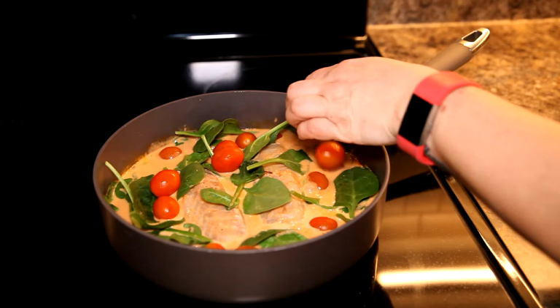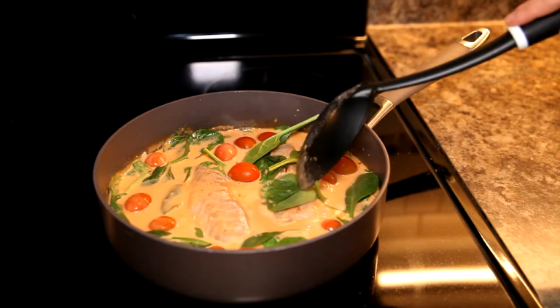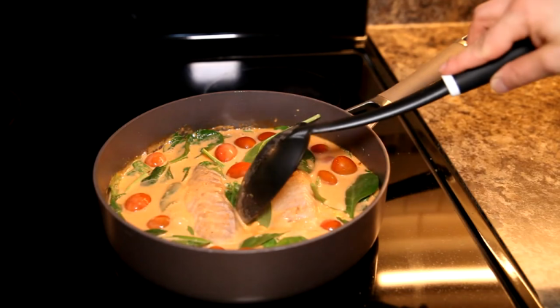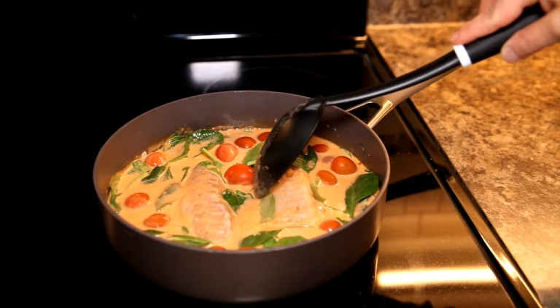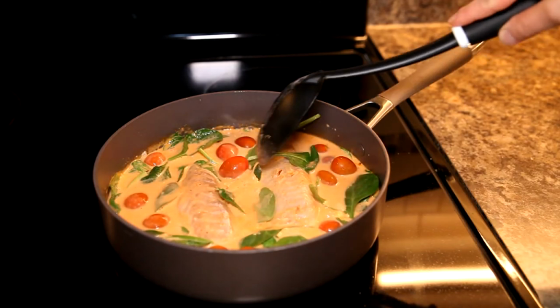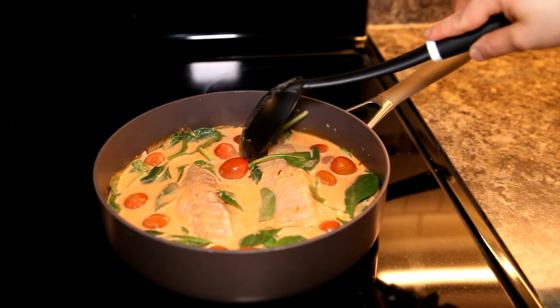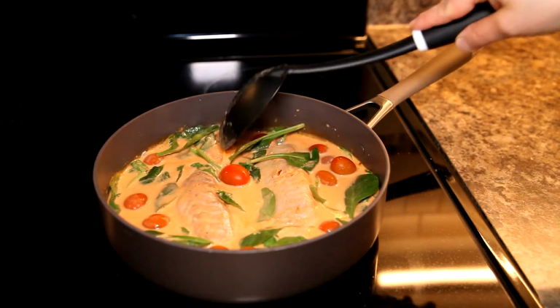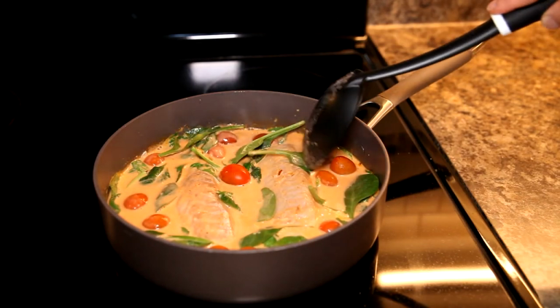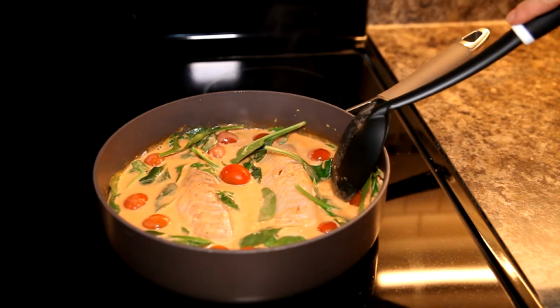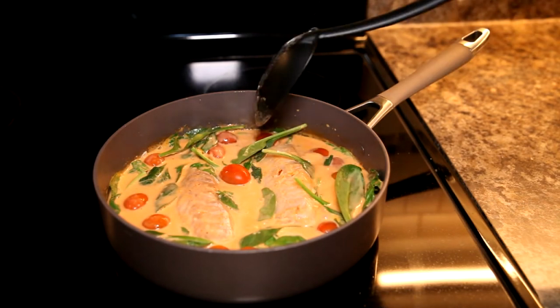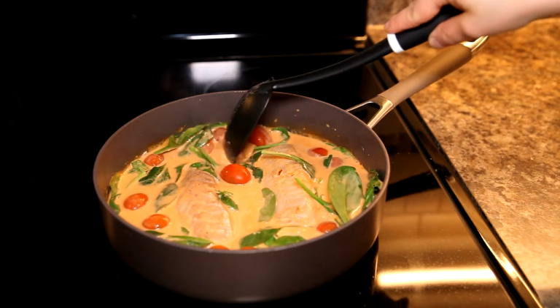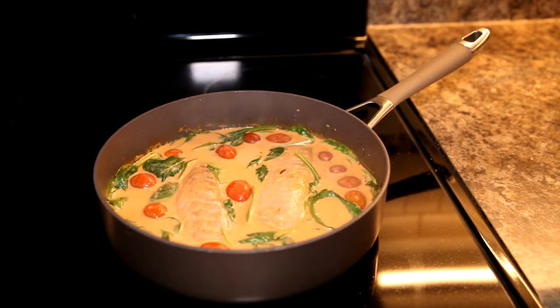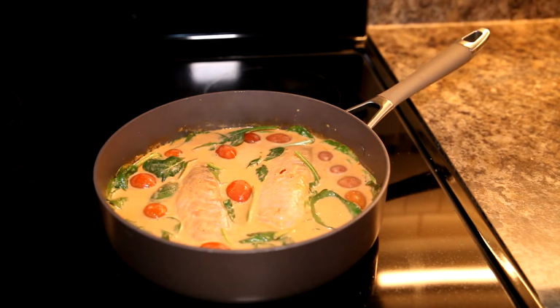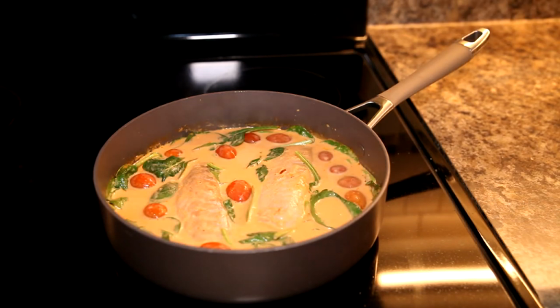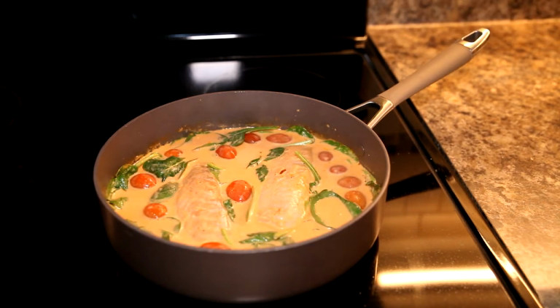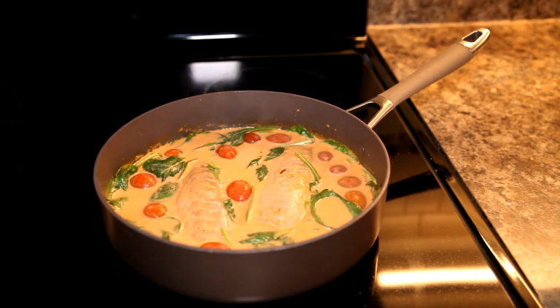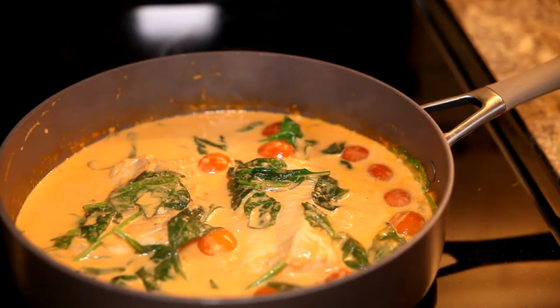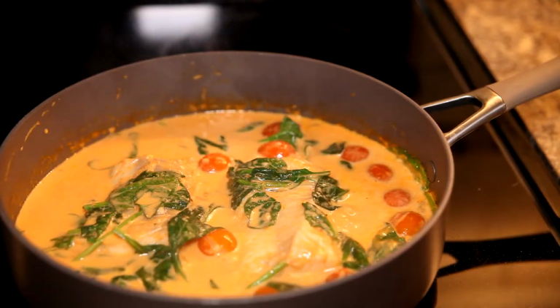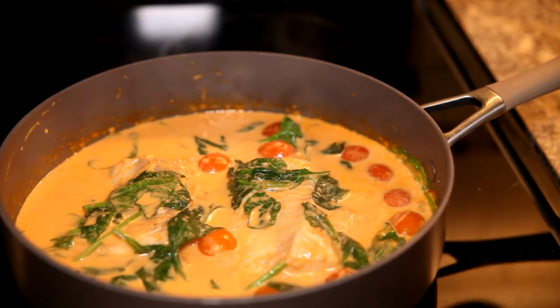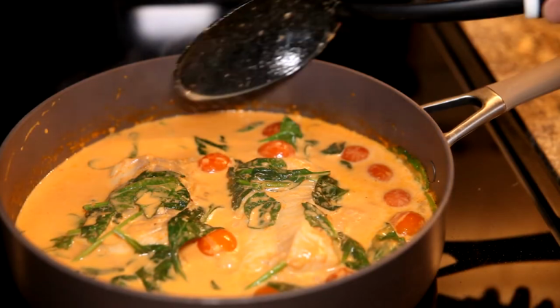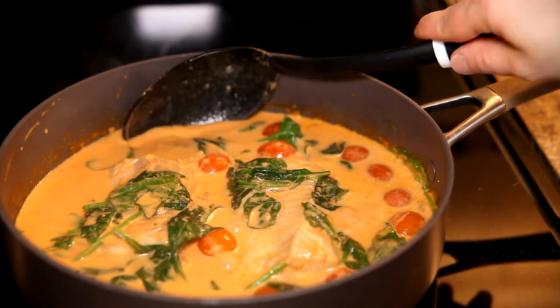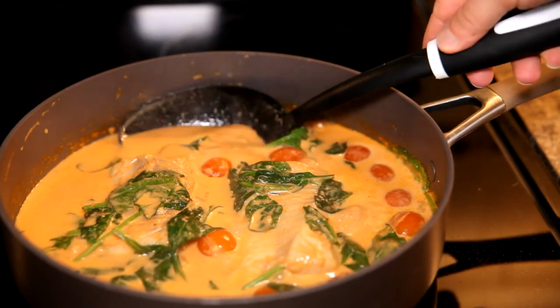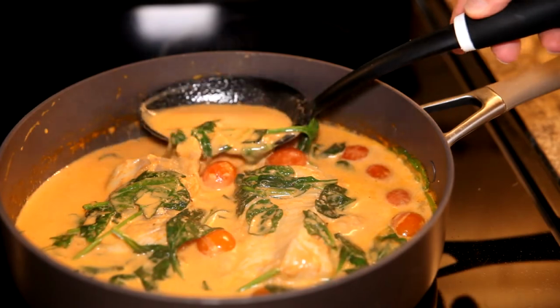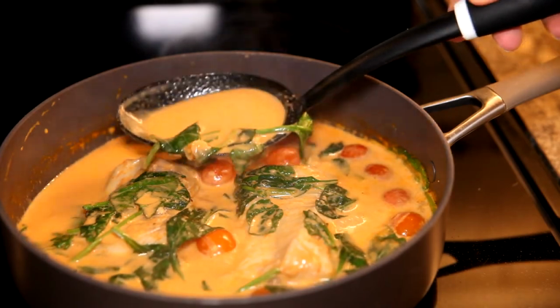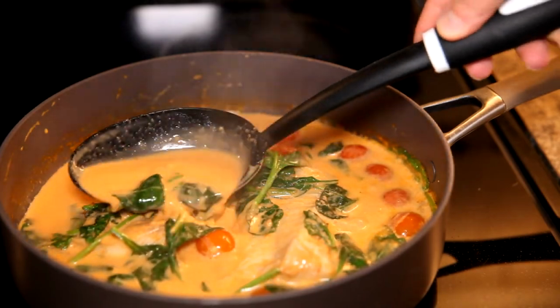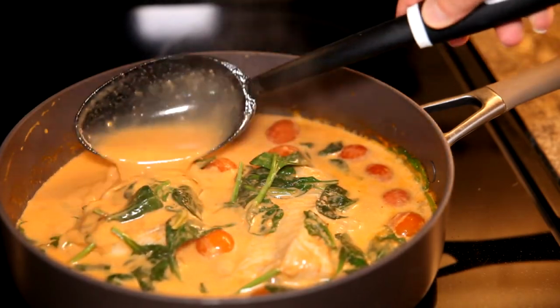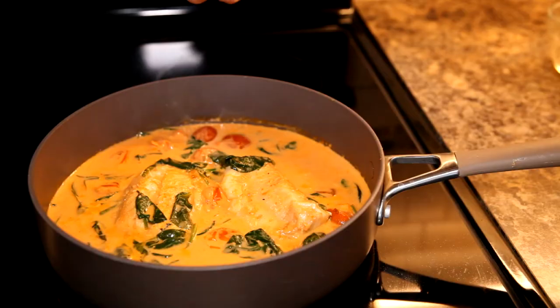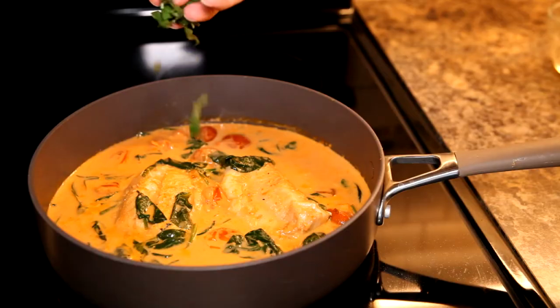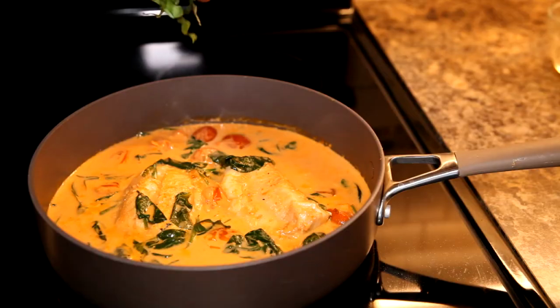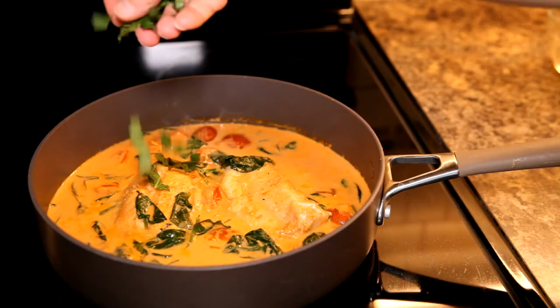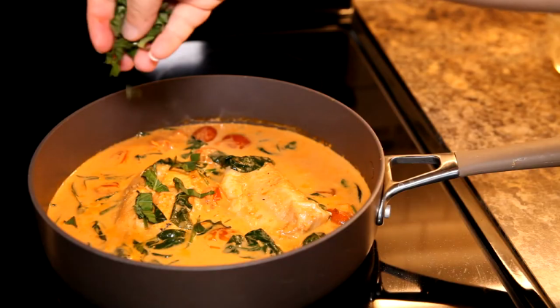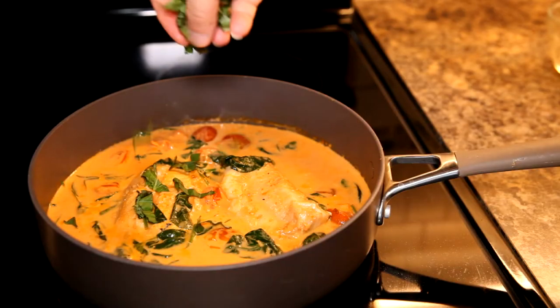Just give it a cover and in about 12 minutes you're going to have that ready to serve. I also like garnishing it with a bit of fresh basil.